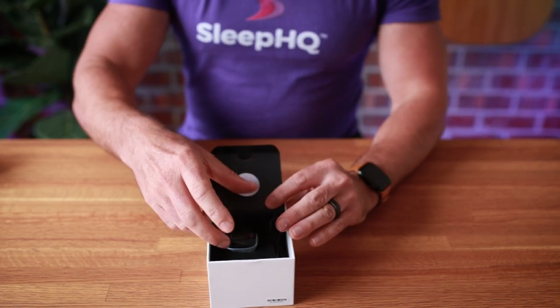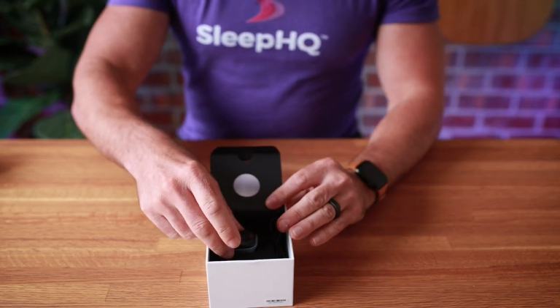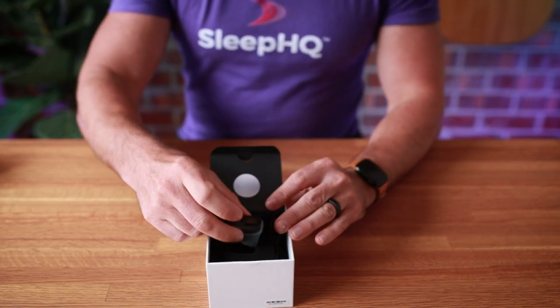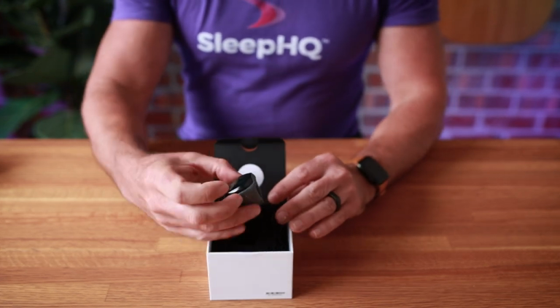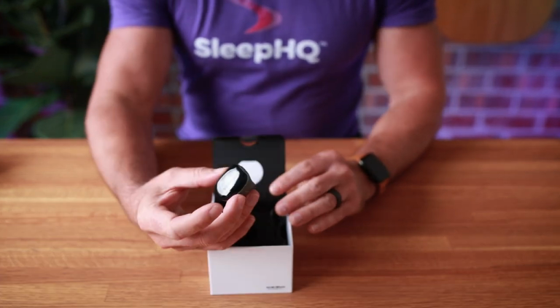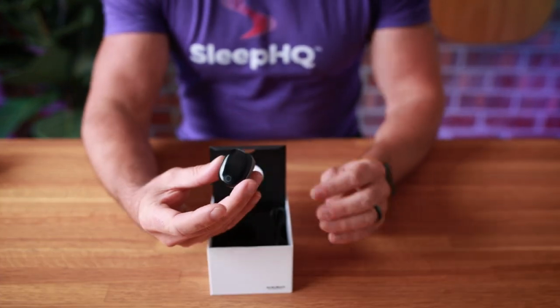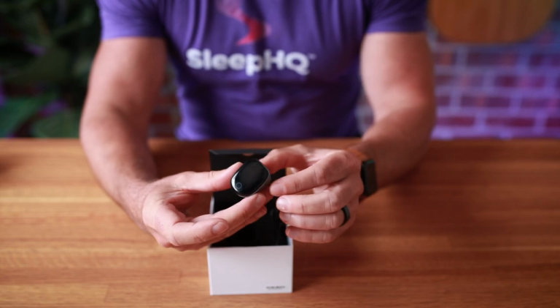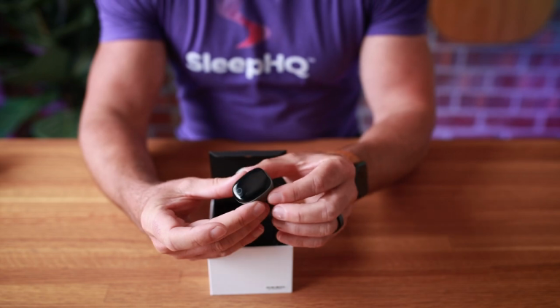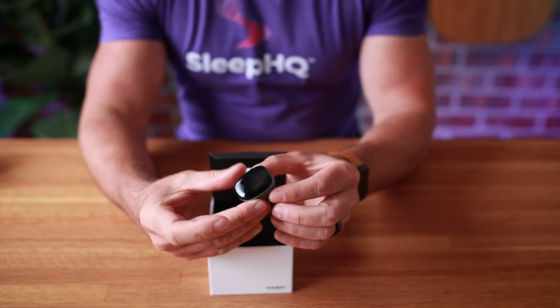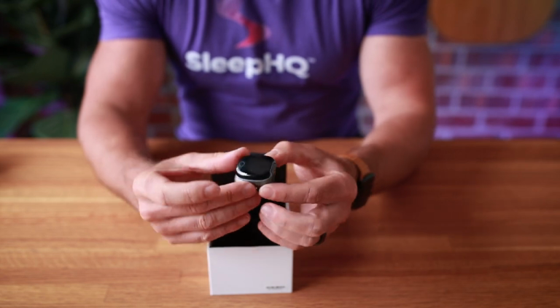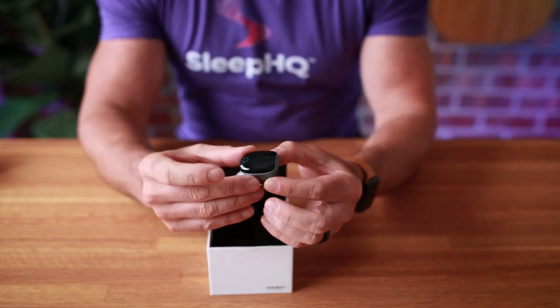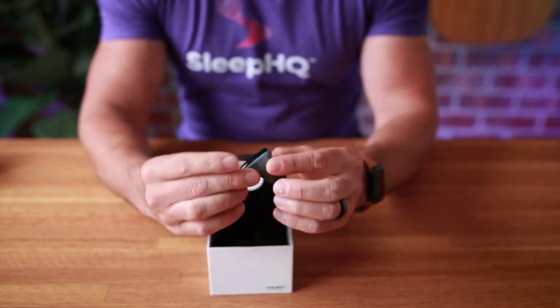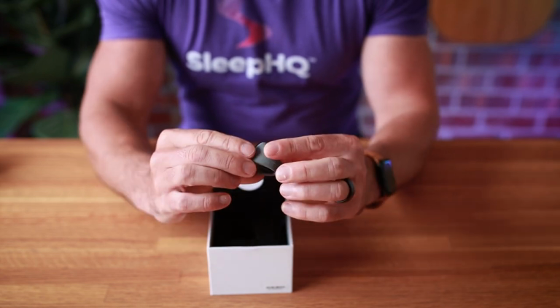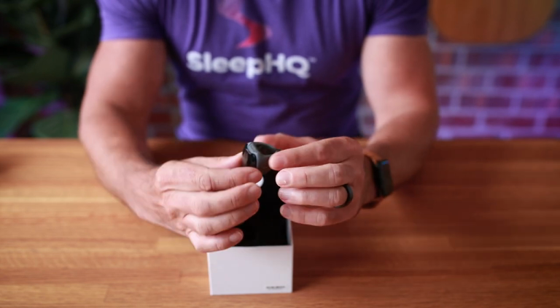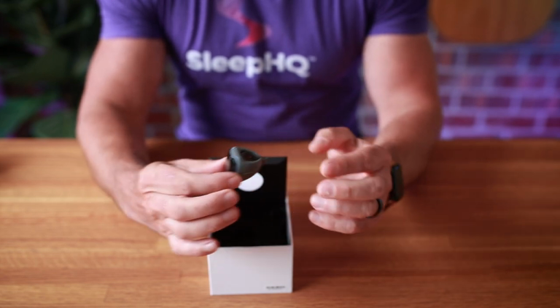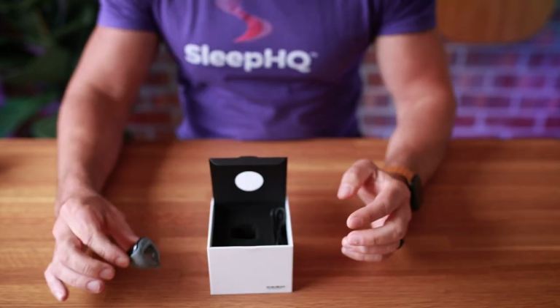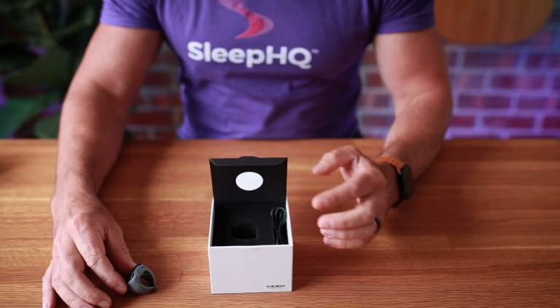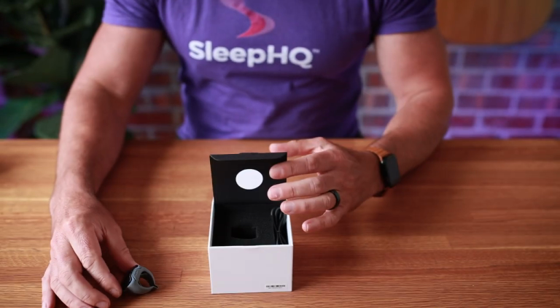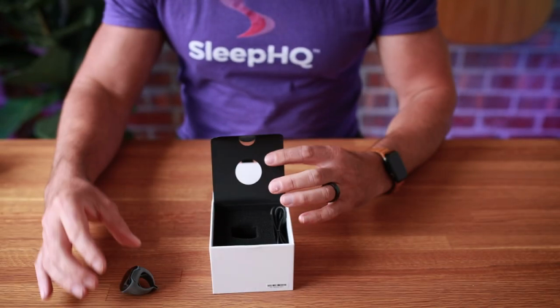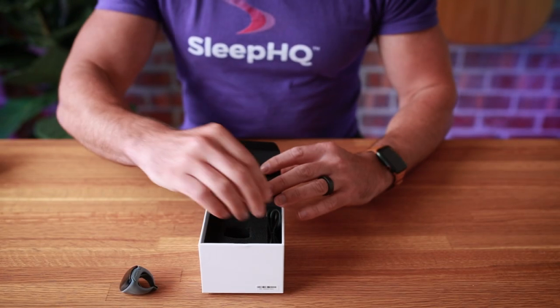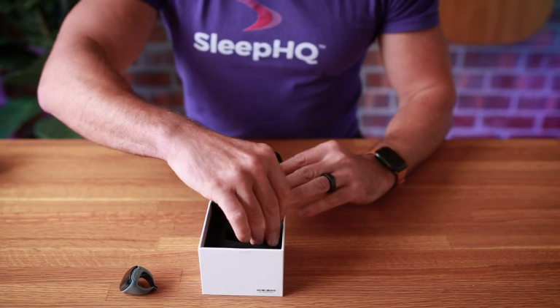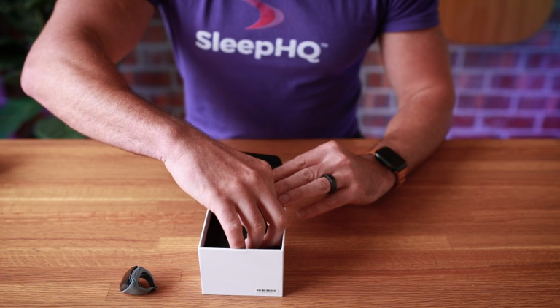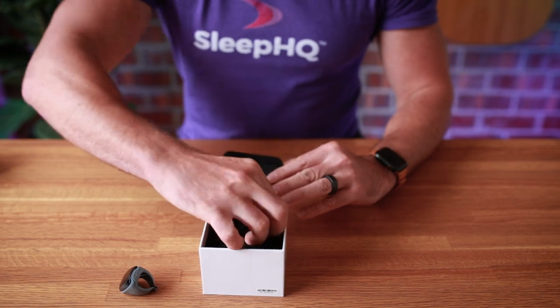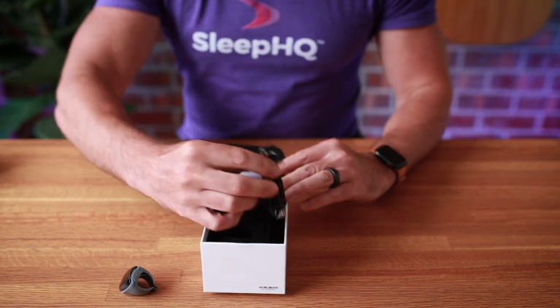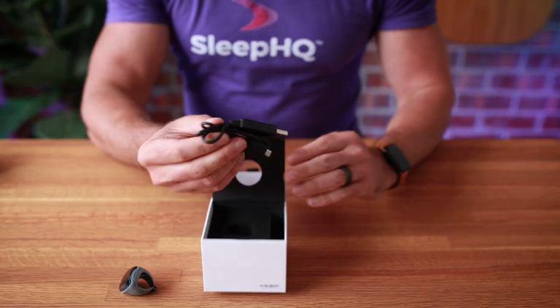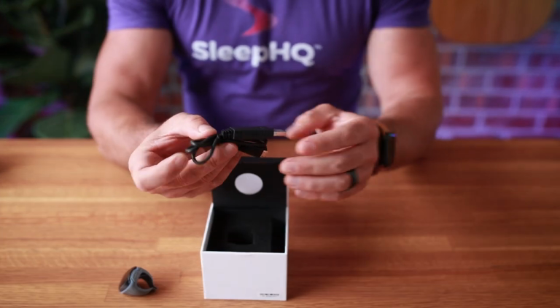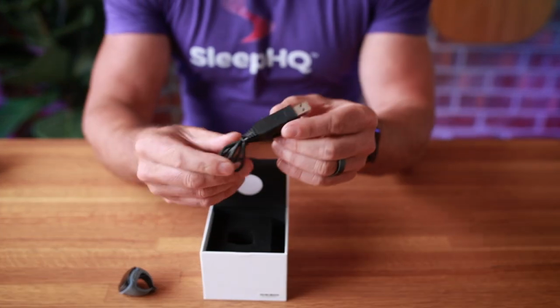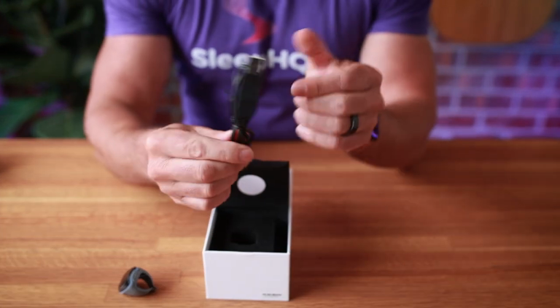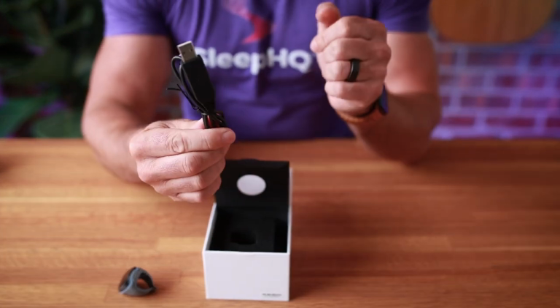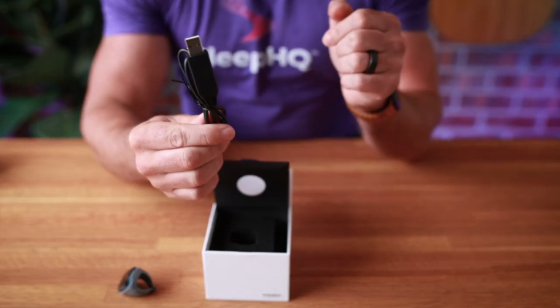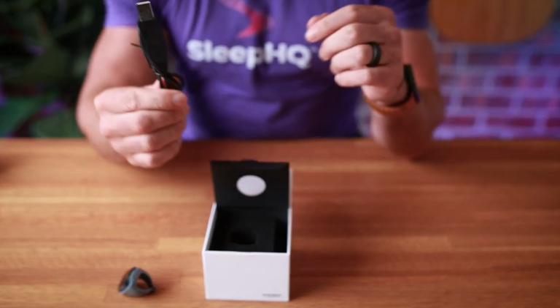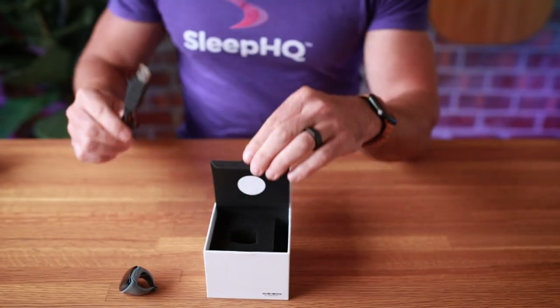Inside the box we have our O2 ring and also our USB charging cable.